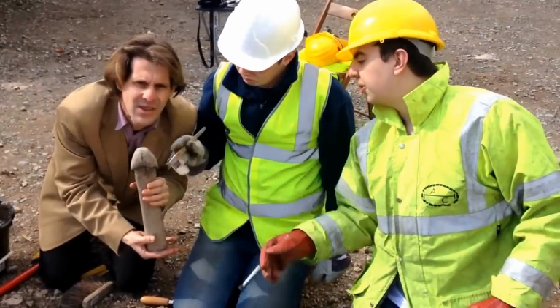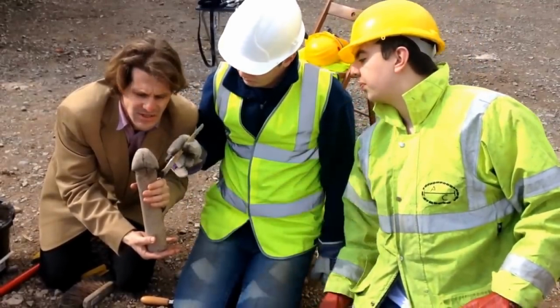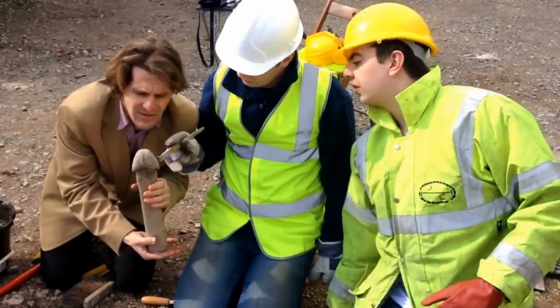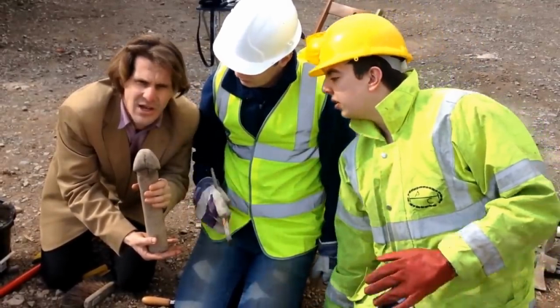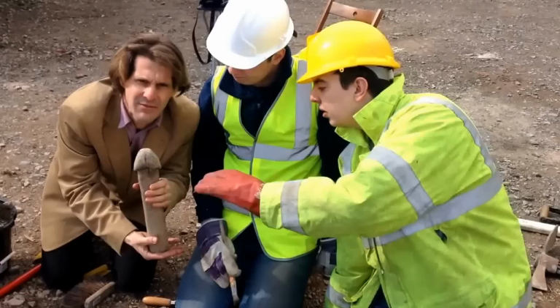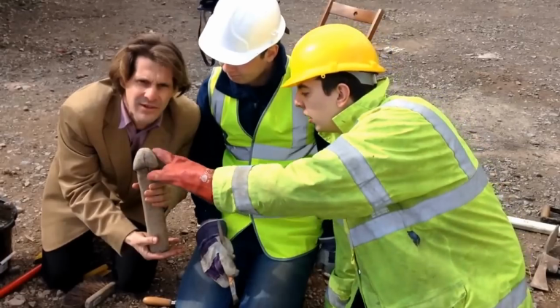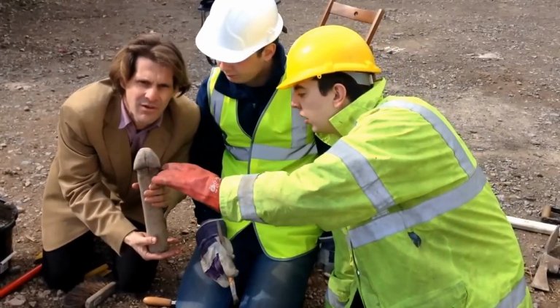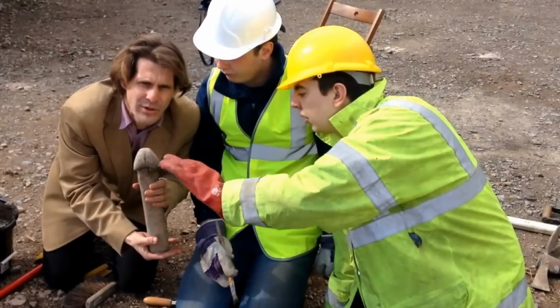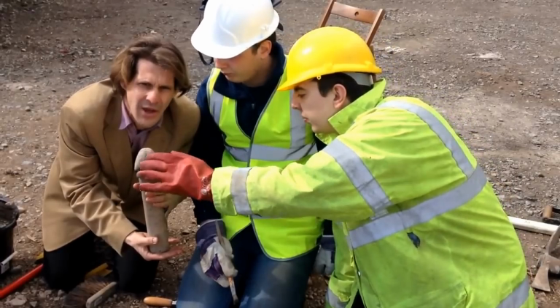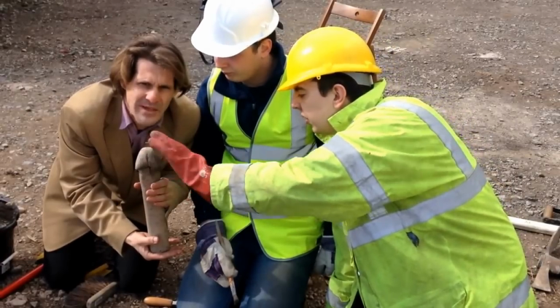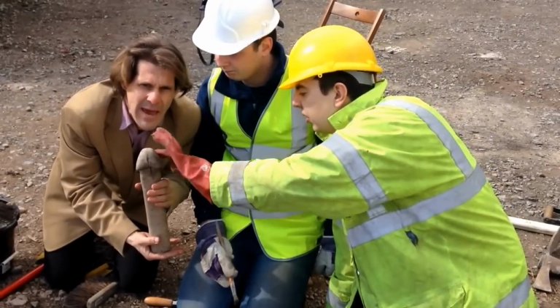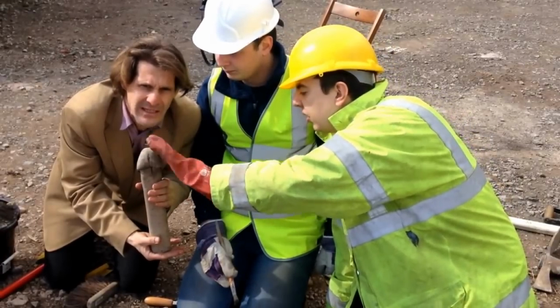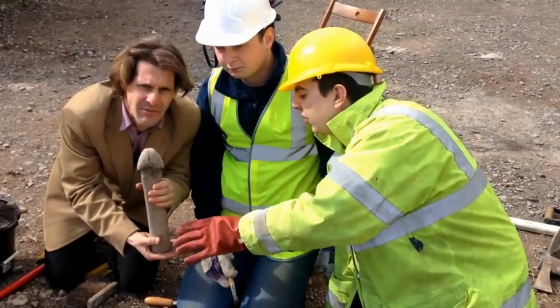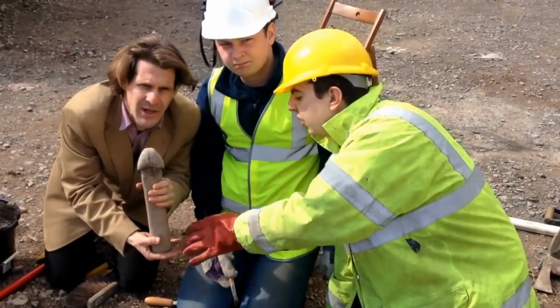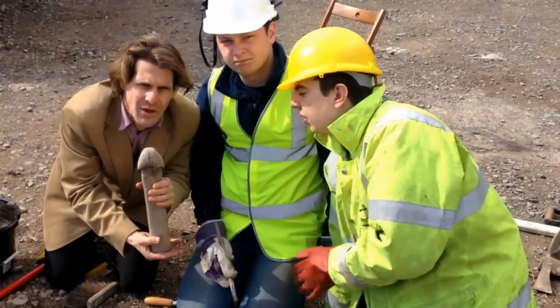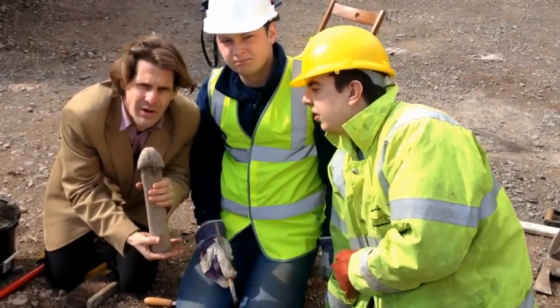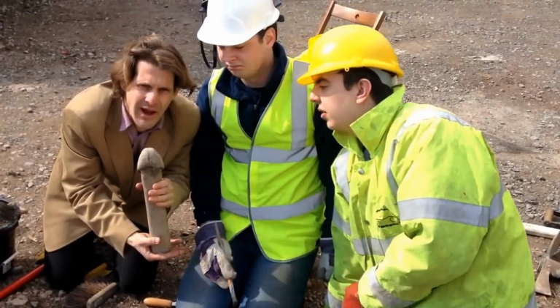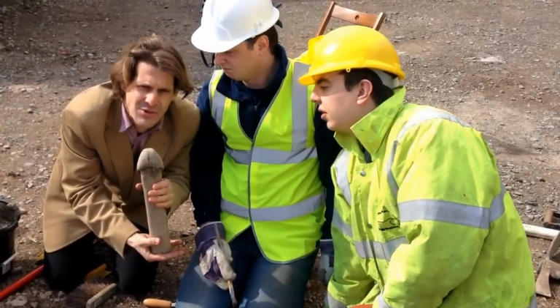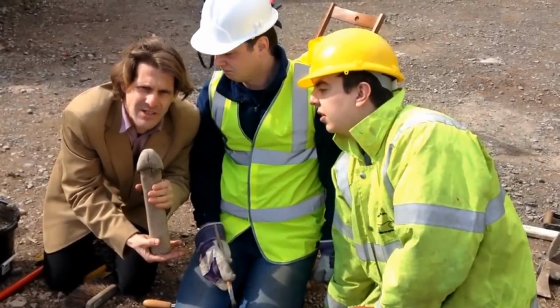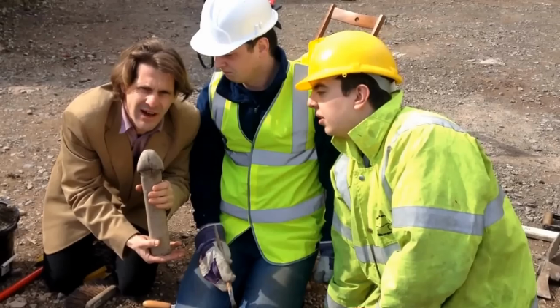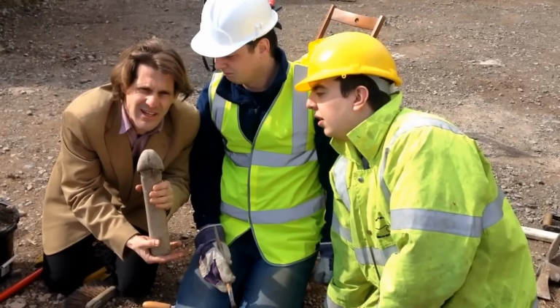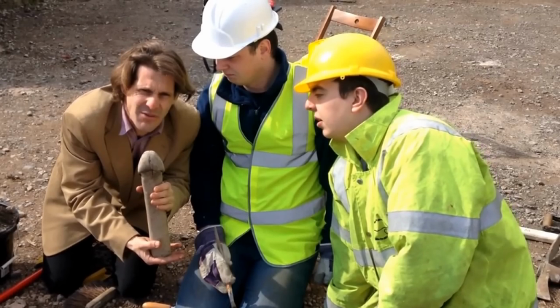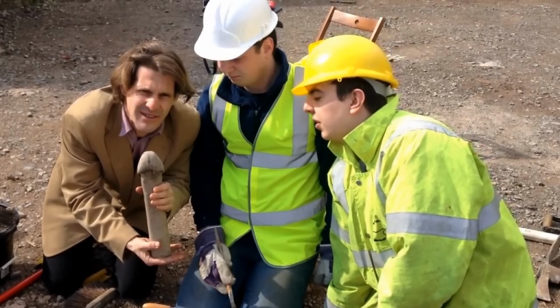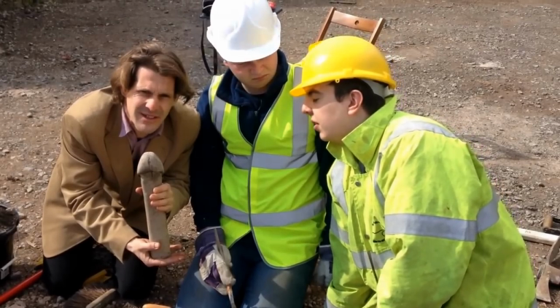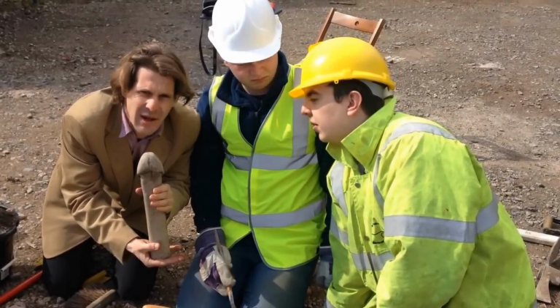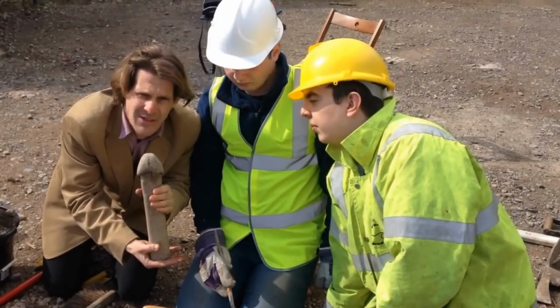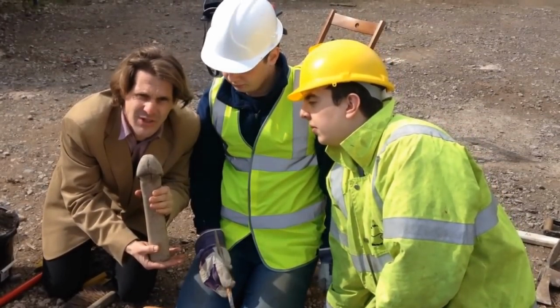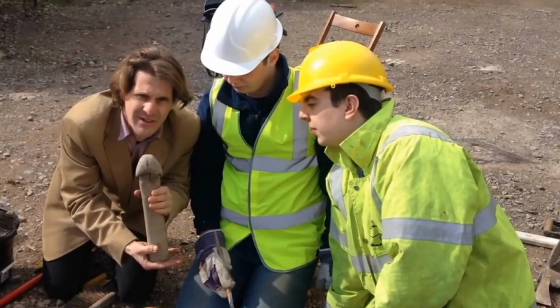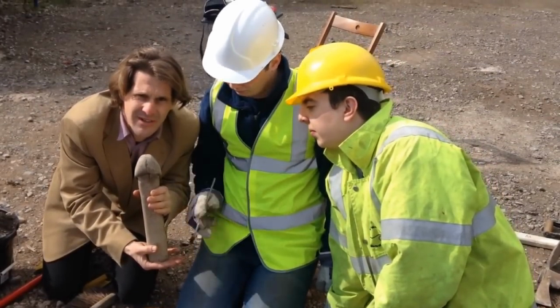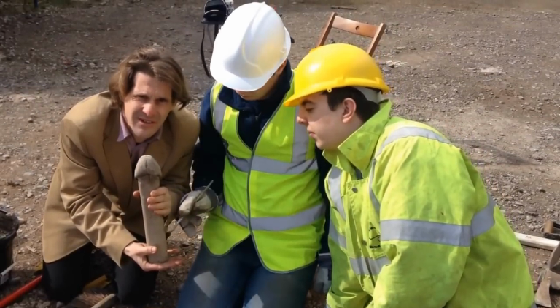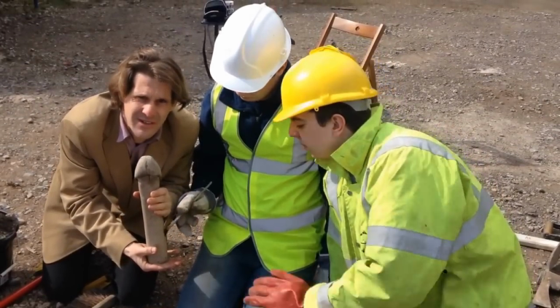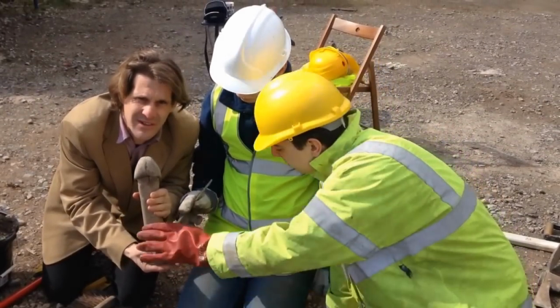This is Carl James Langford reporting on this amazing discovery where the Glamorgan and Gwent Archaeological Trust are working at a site in South Wales. Back to the studio. Thank you.